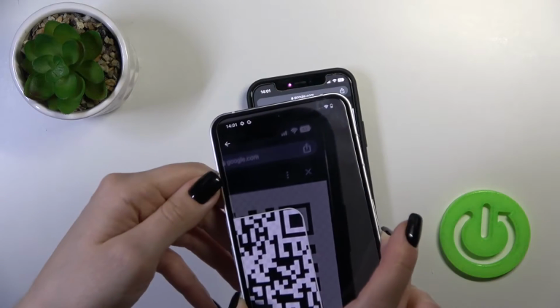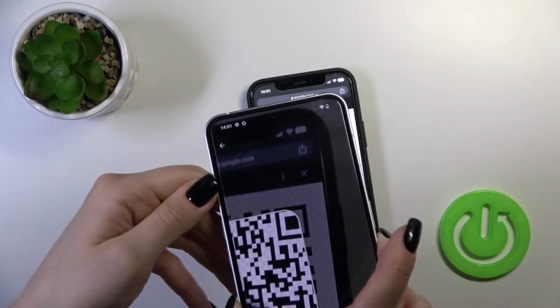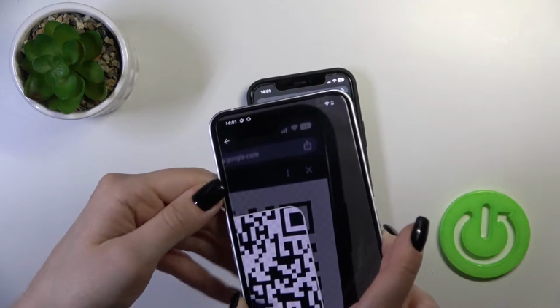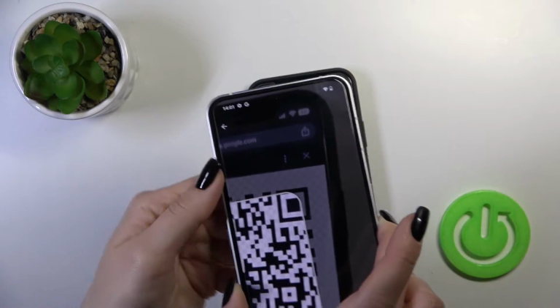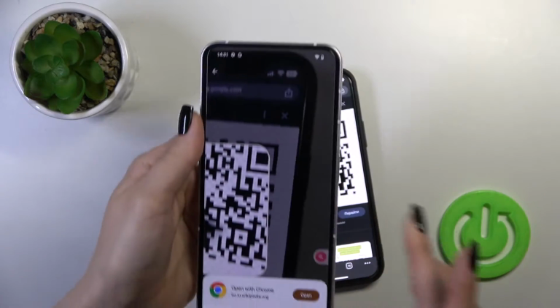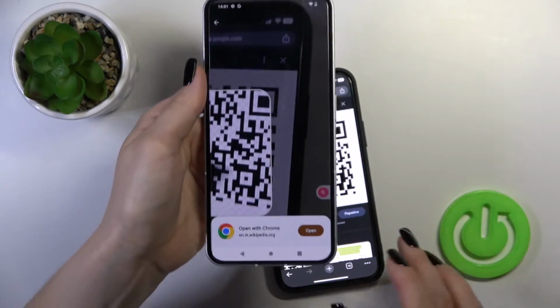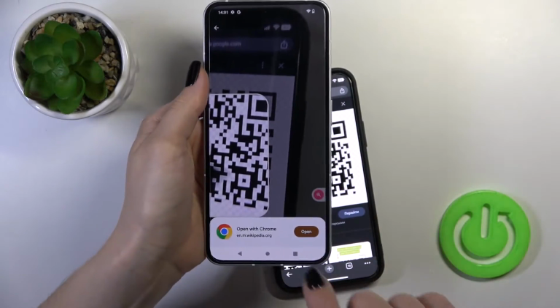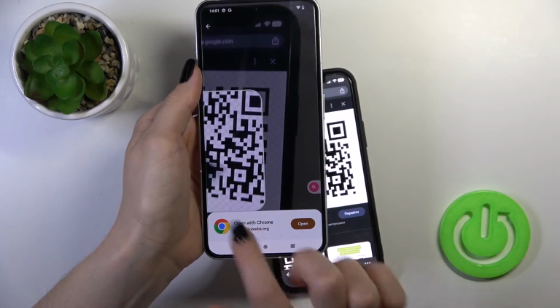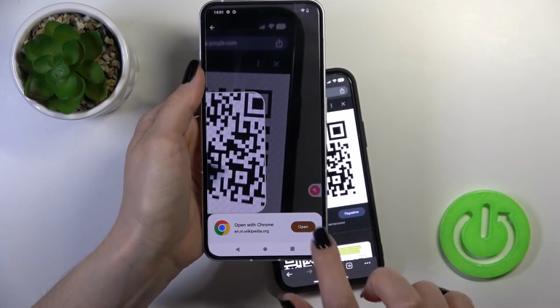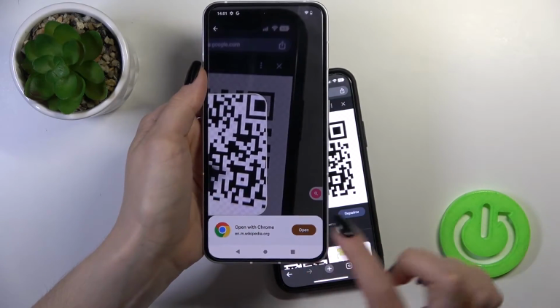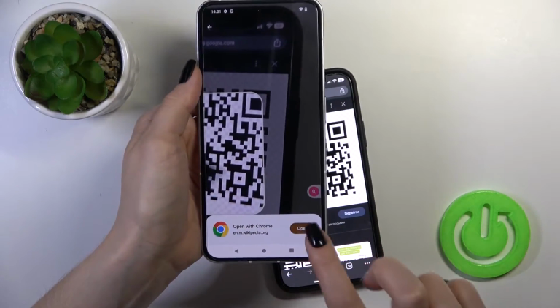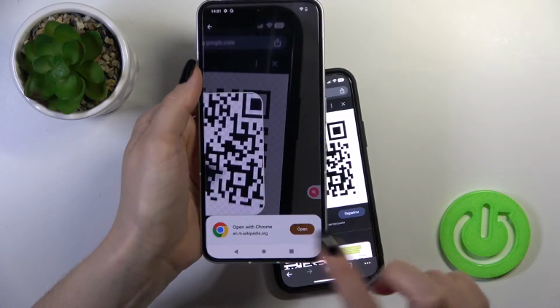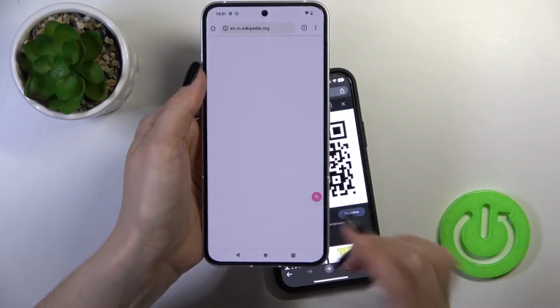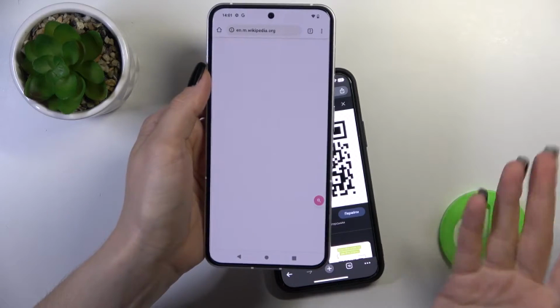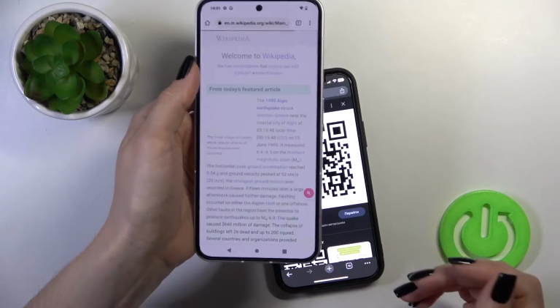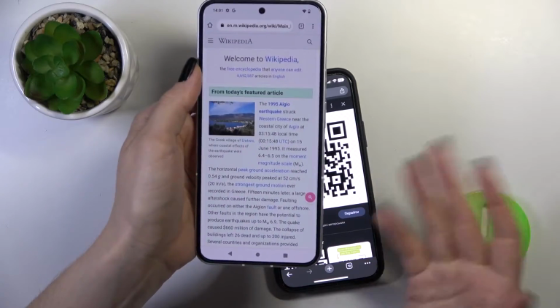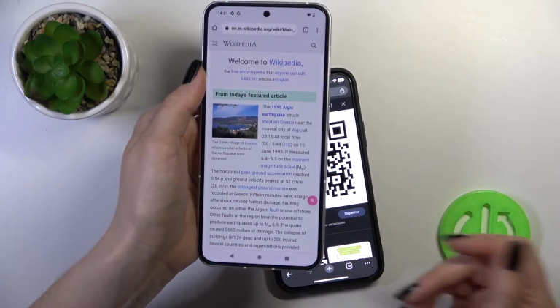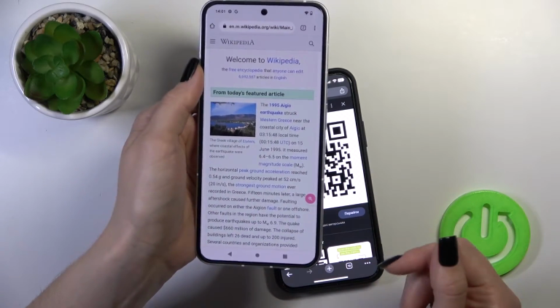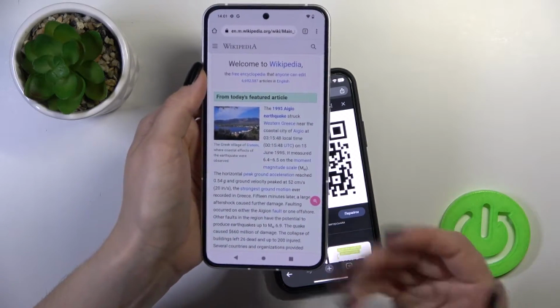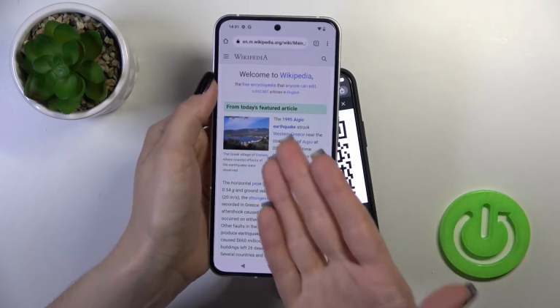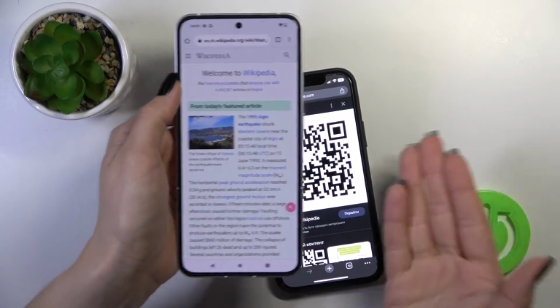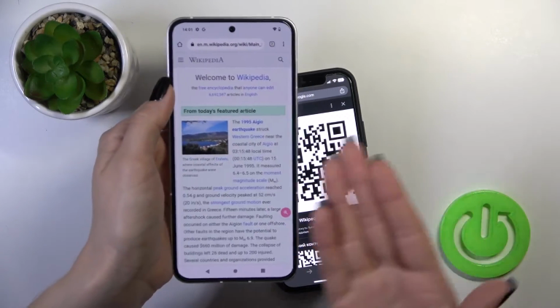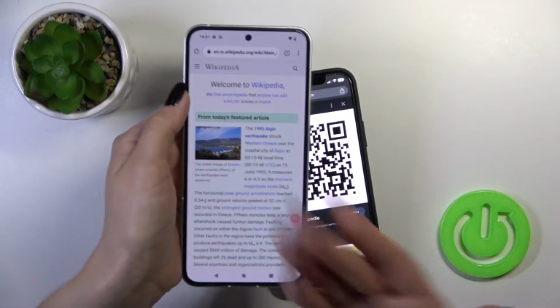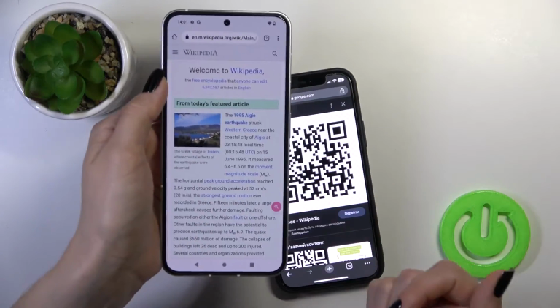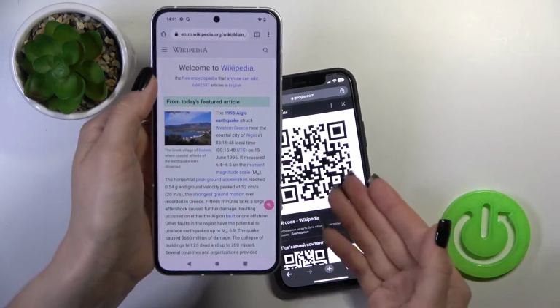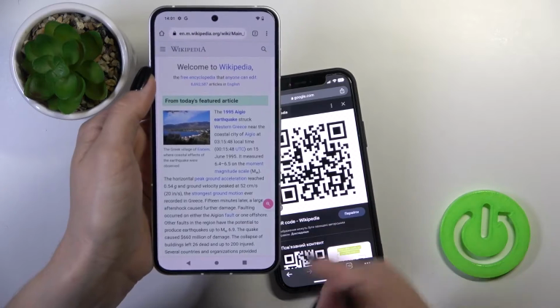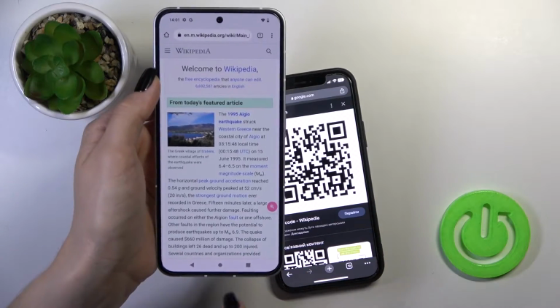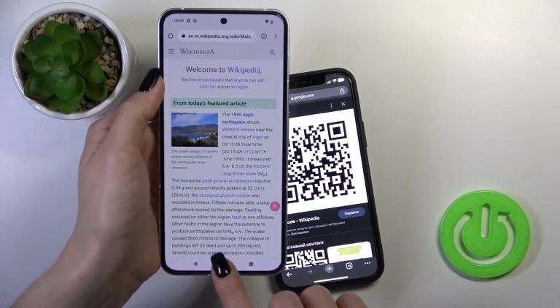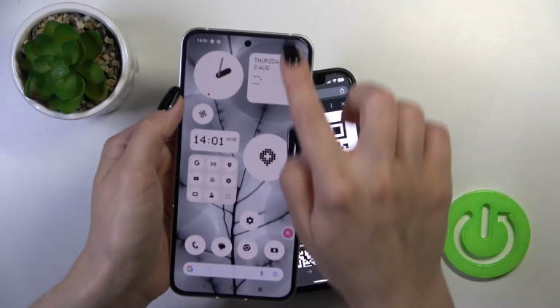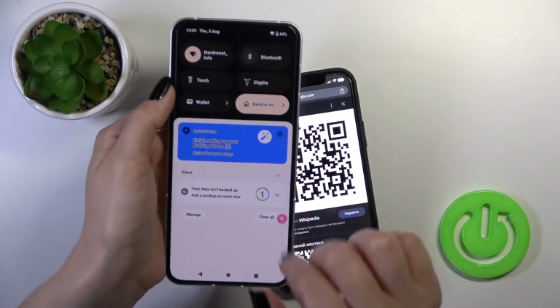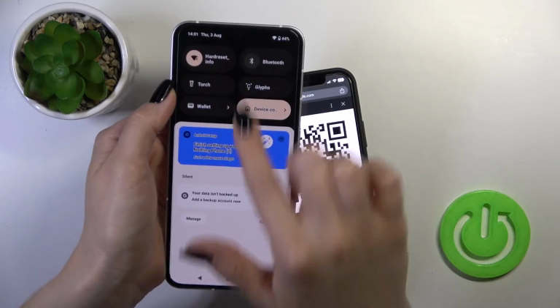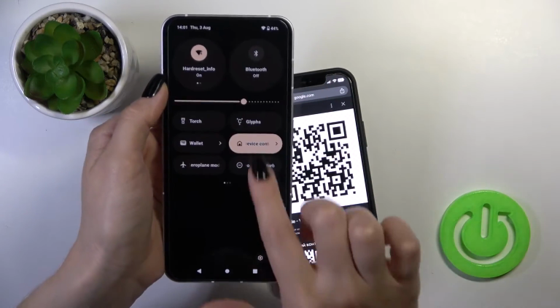After that, just wait a second — open with Chrome or with another browser — and now we can see that our device automatically opens this QR code.